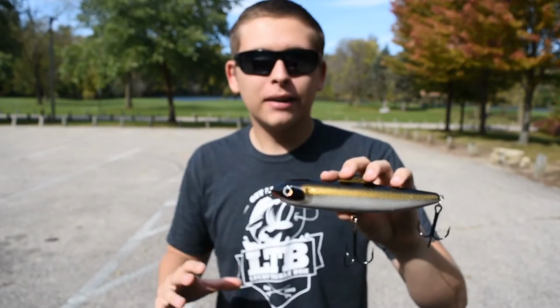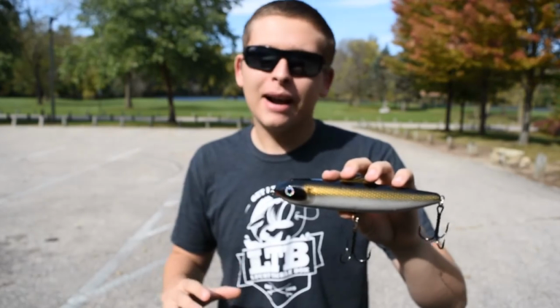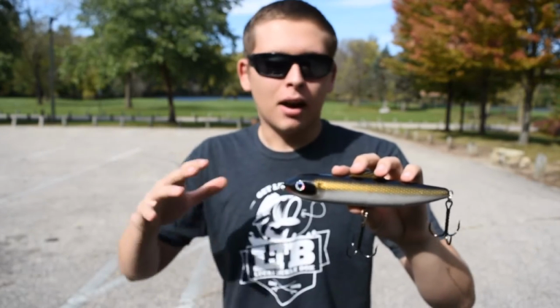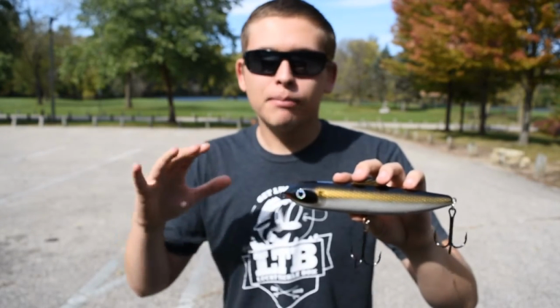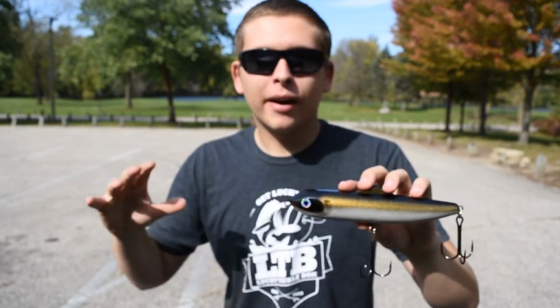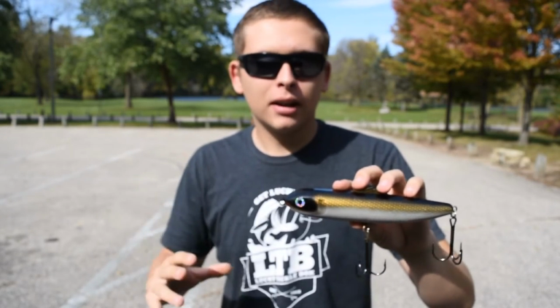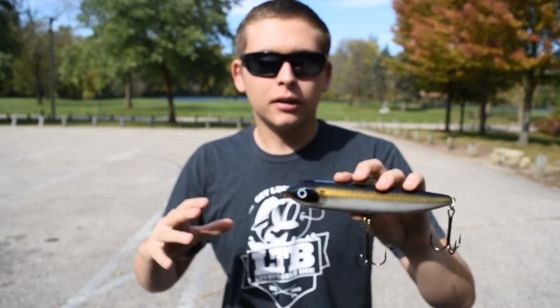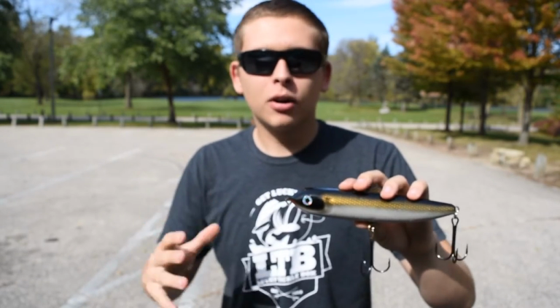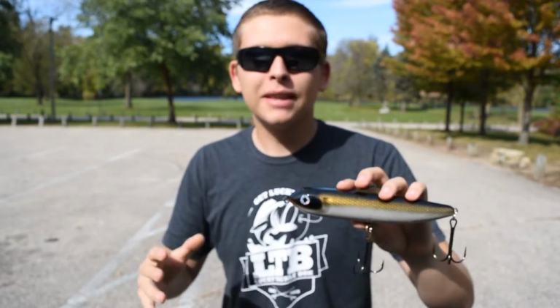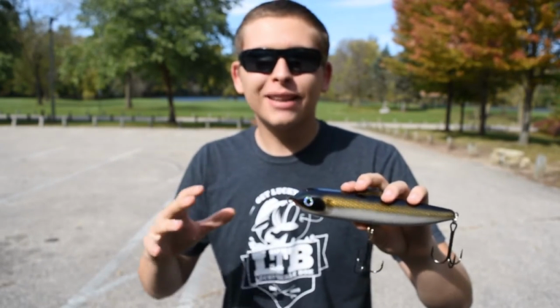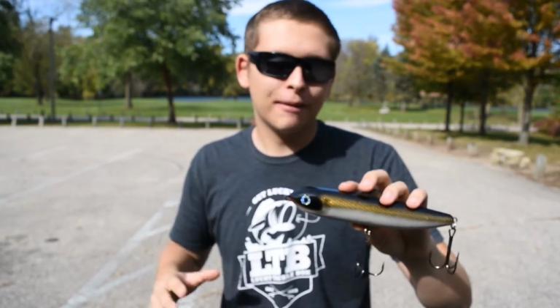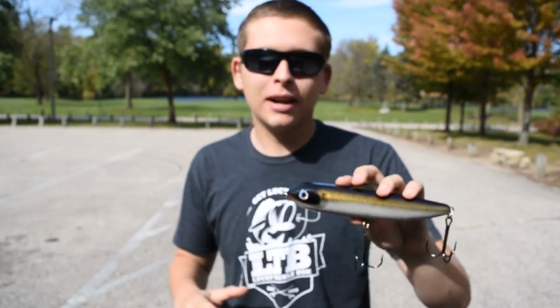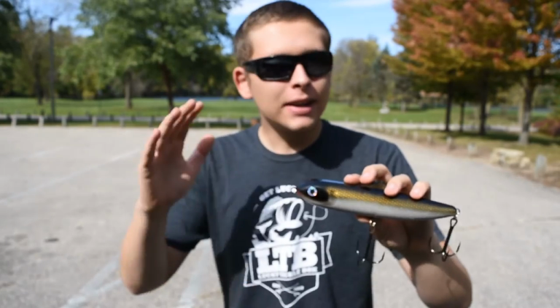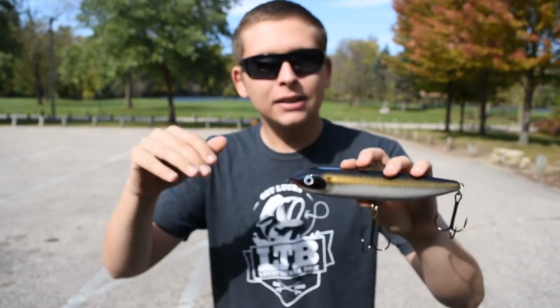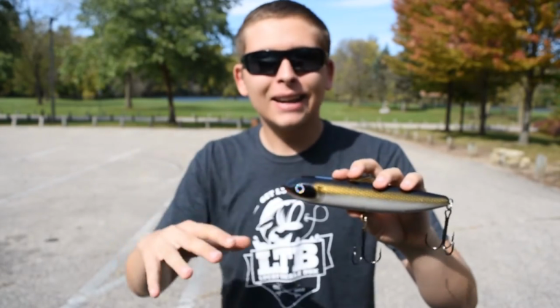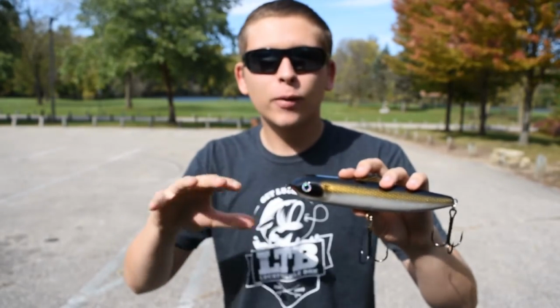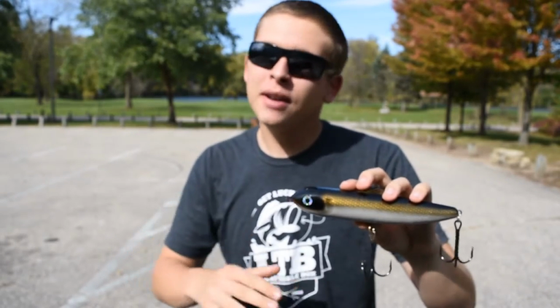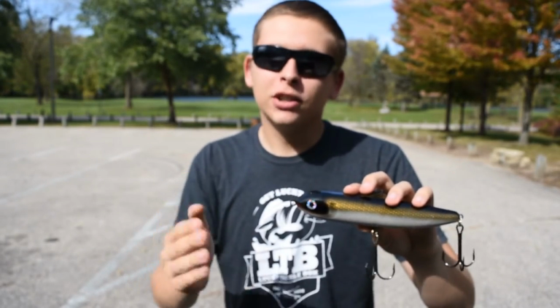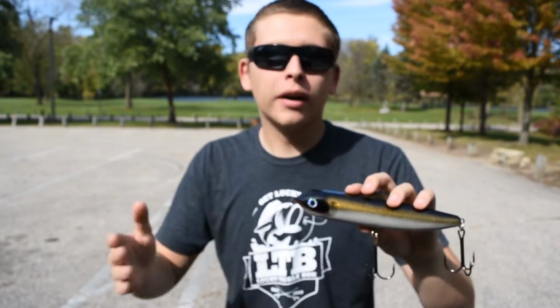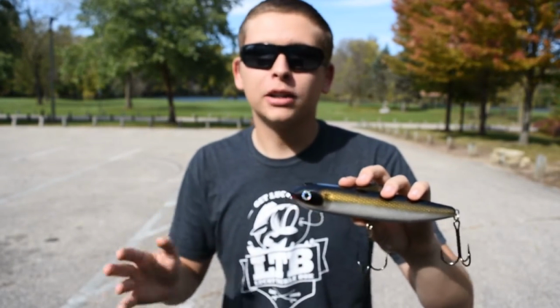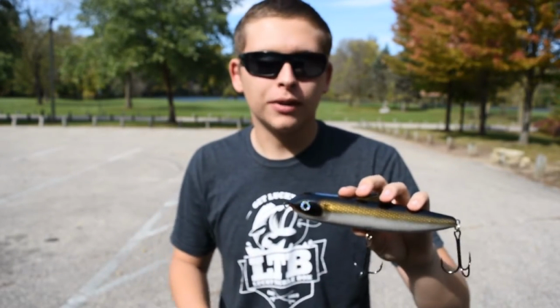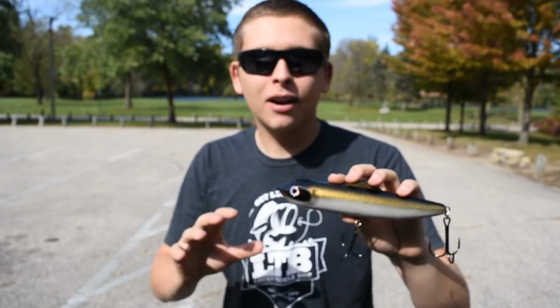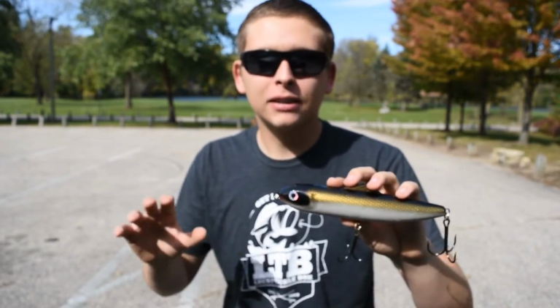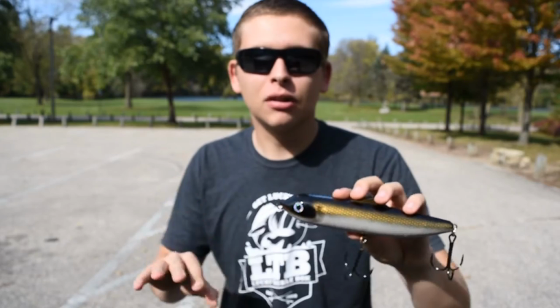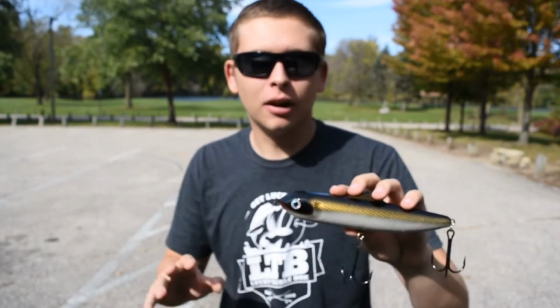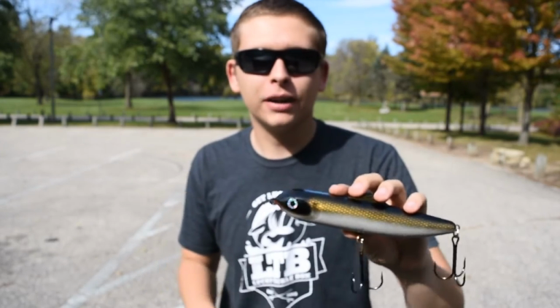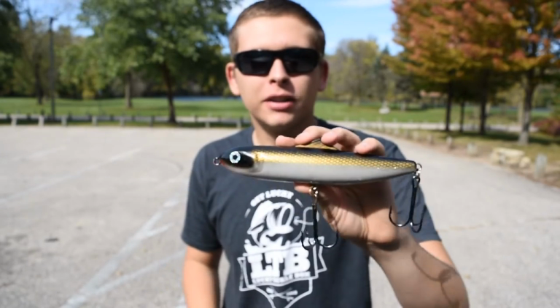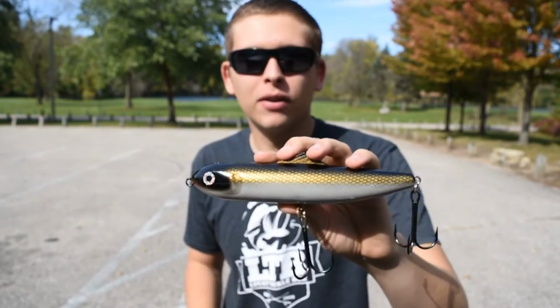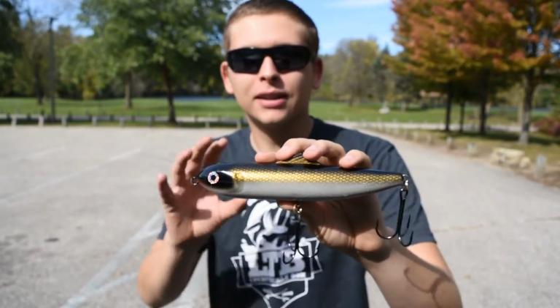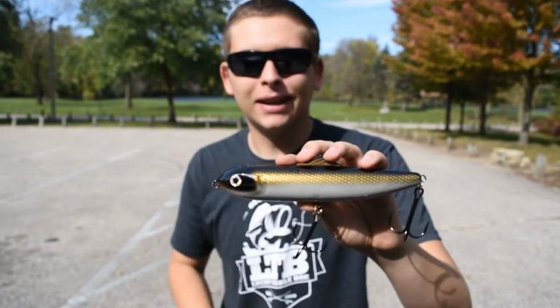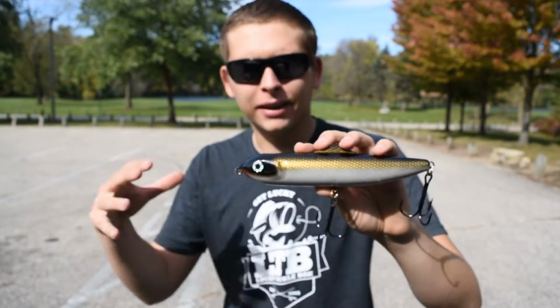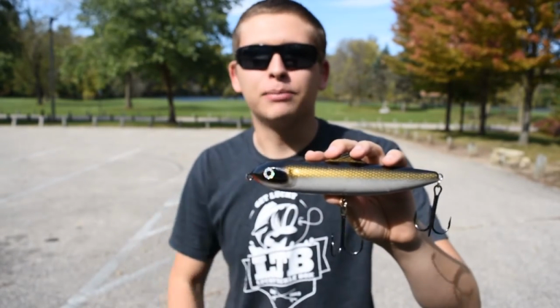Once you find that spot — maybe an isolated piece of timber where you think there's going to be a fish — you can cast, let it sink right to it, and just walk it in place right over that cover. That often gets those slow, lethargic fall fish to come out and hit this bait, which is also a nice-sized profile.